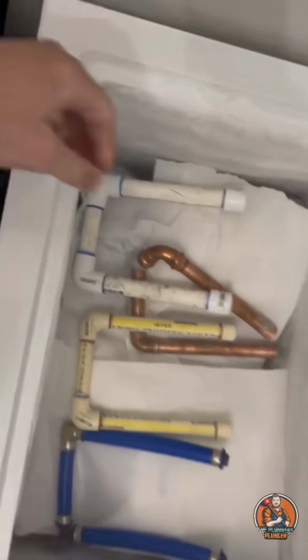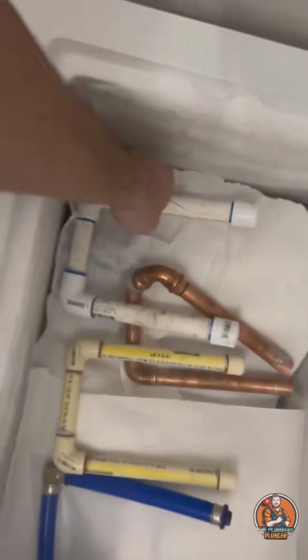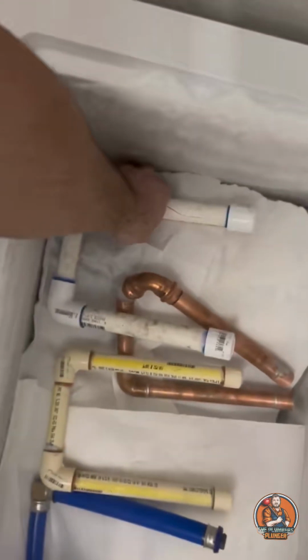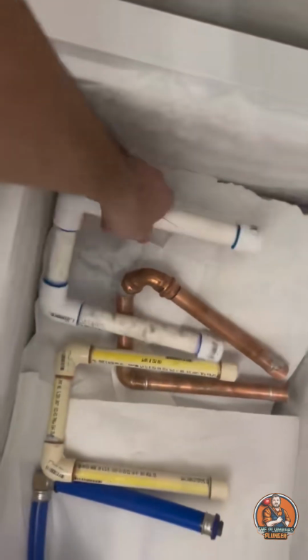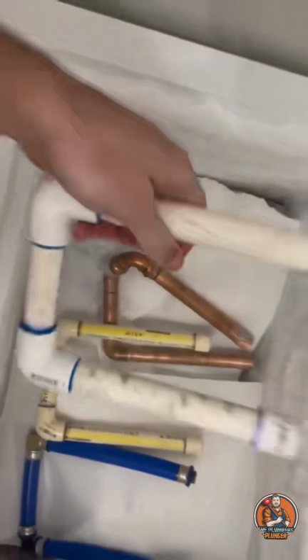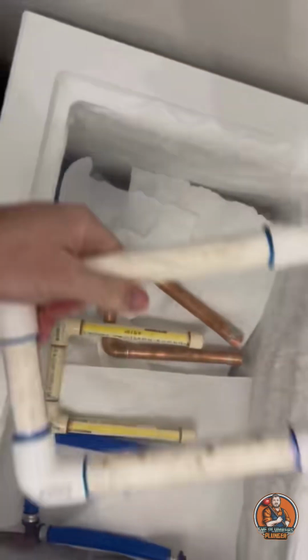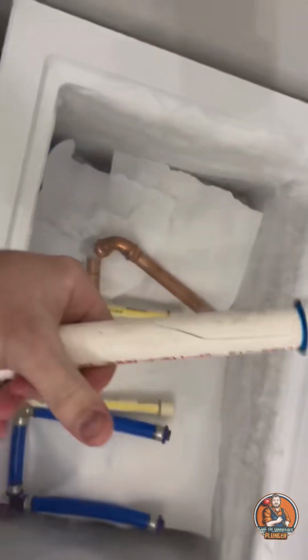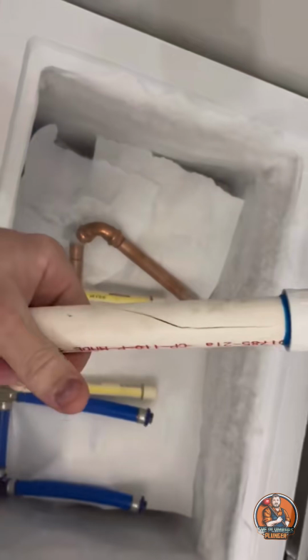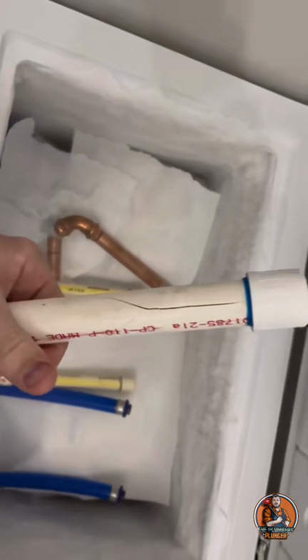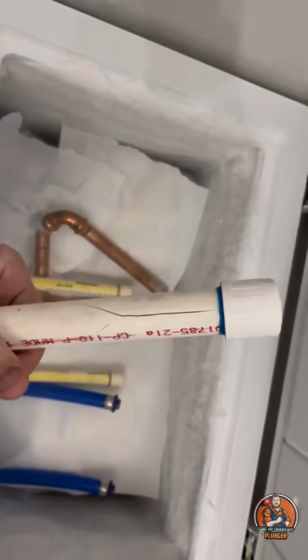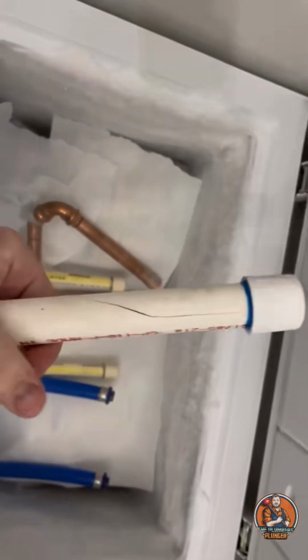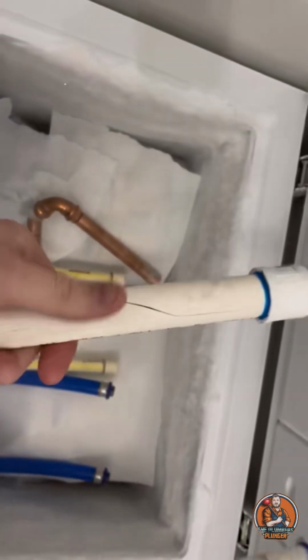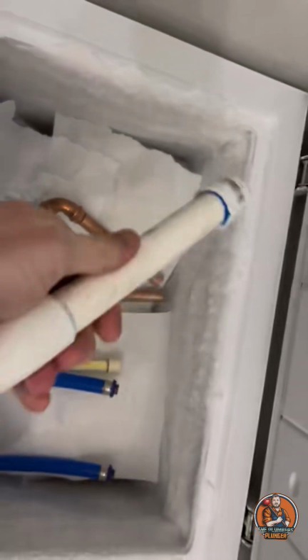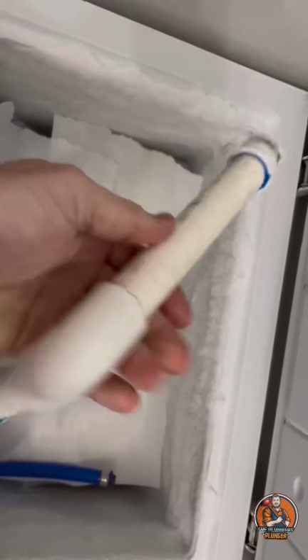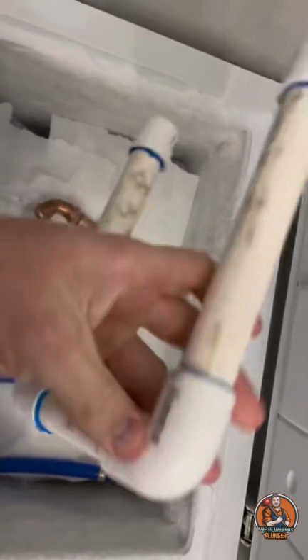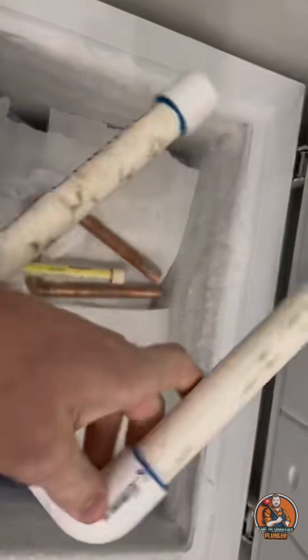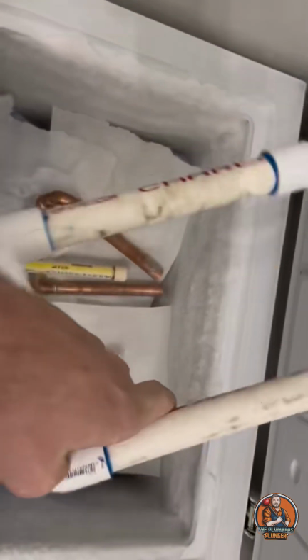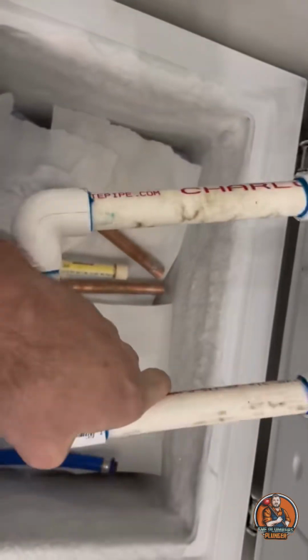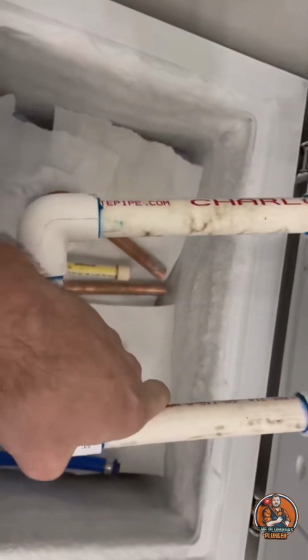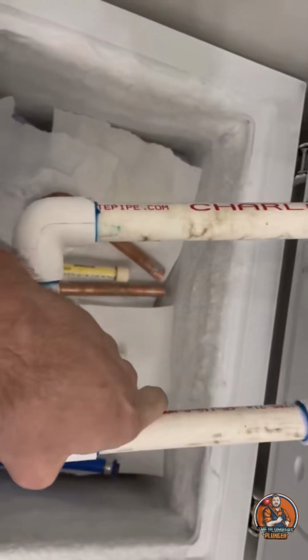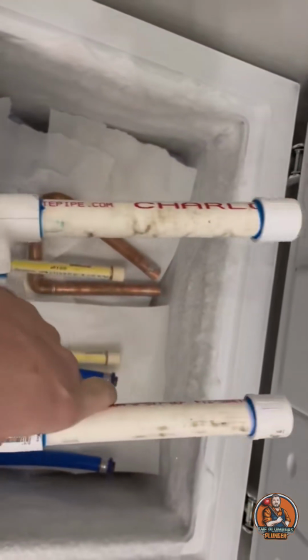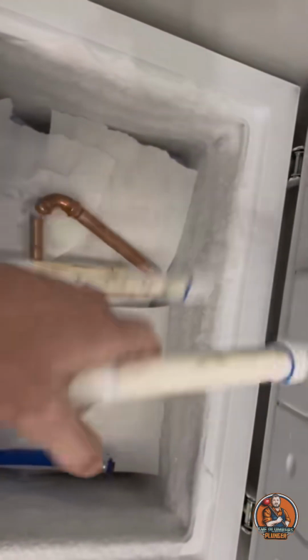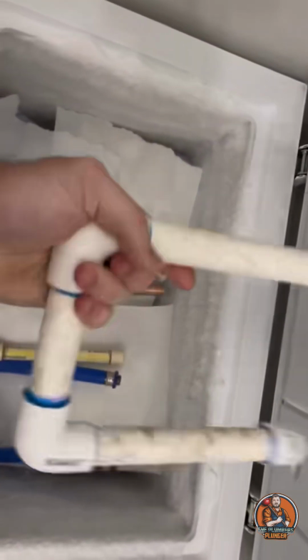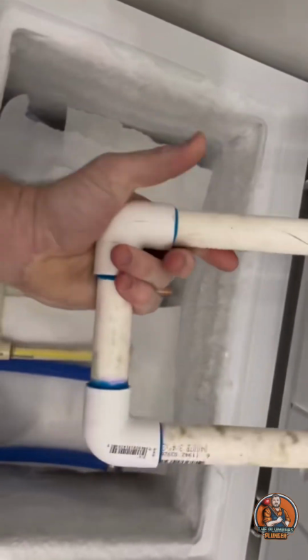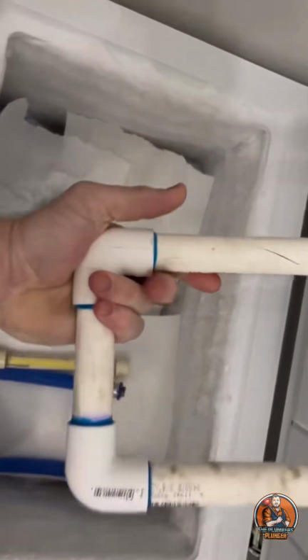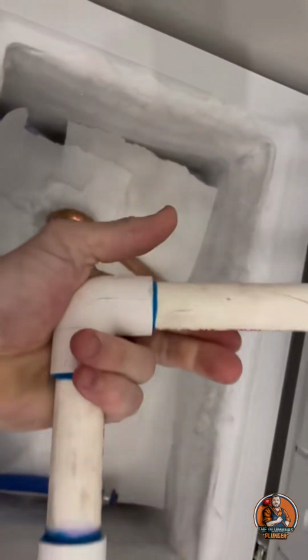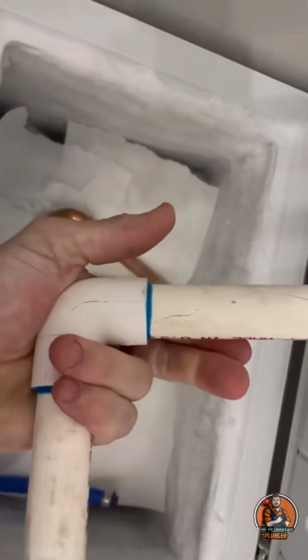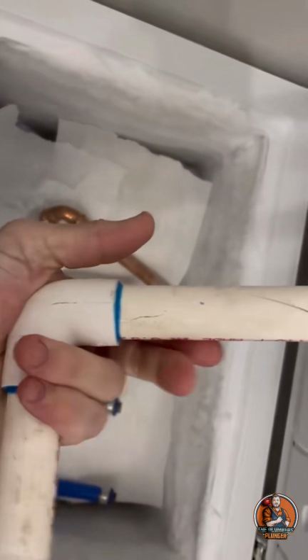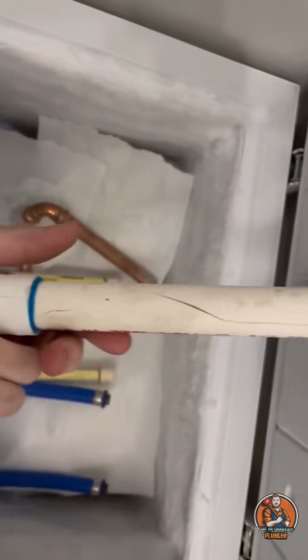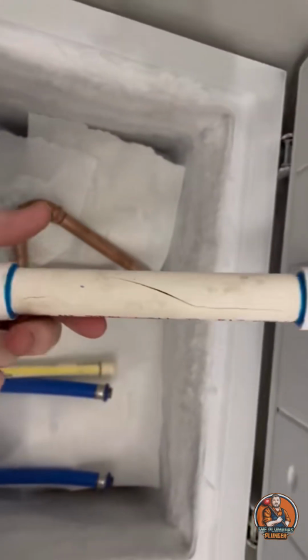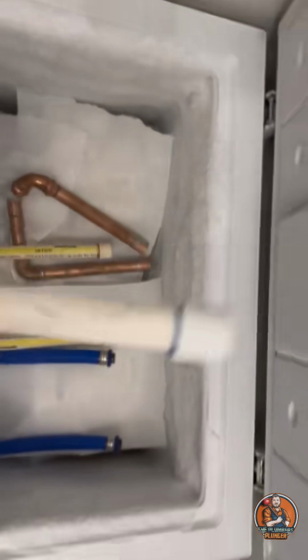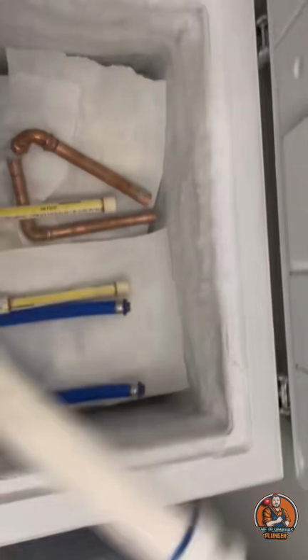After leaving everything in here overnight, we could see that the PVC cracked, as expected. PVC really shouldn't be used inside the home, but I do see it quite often.